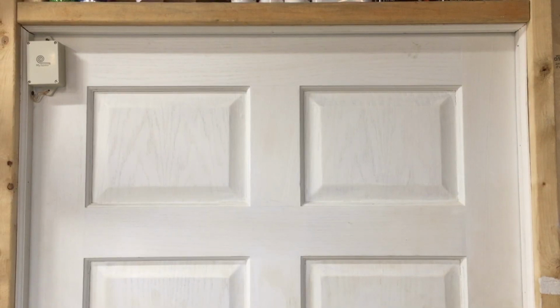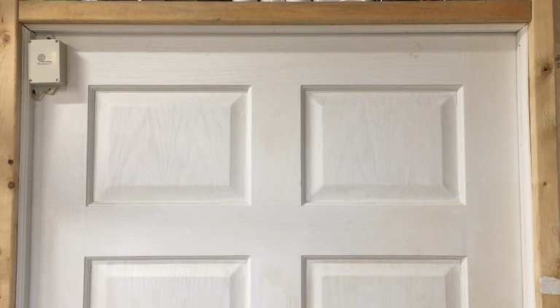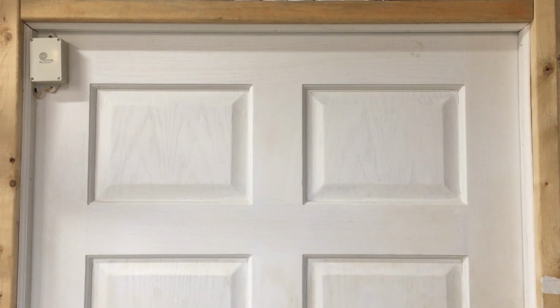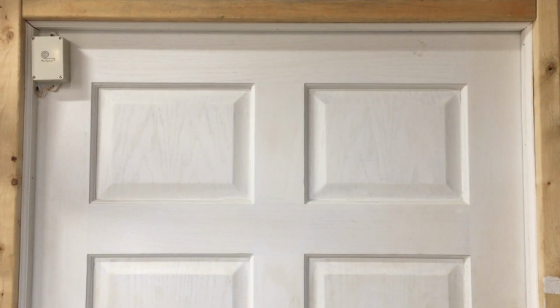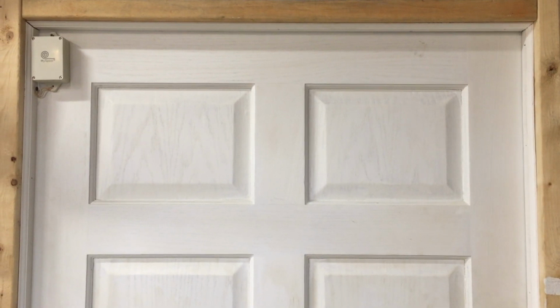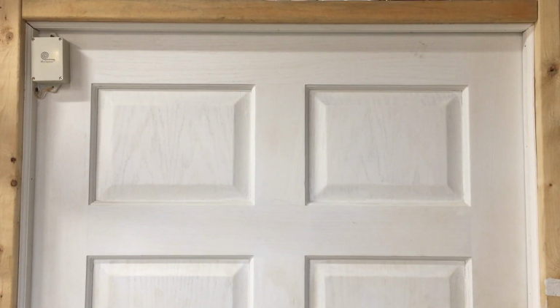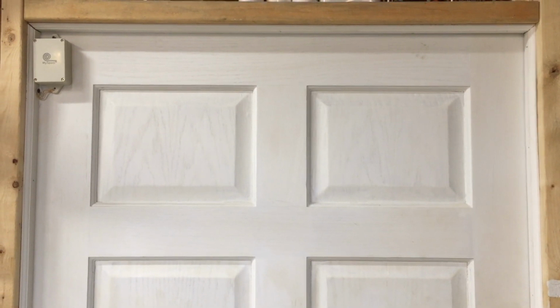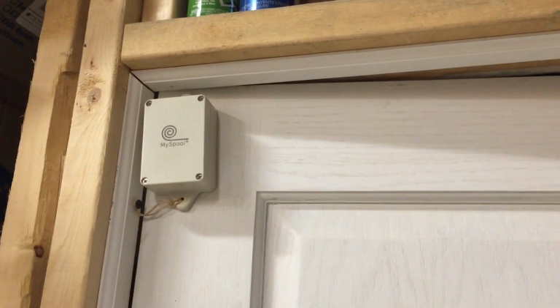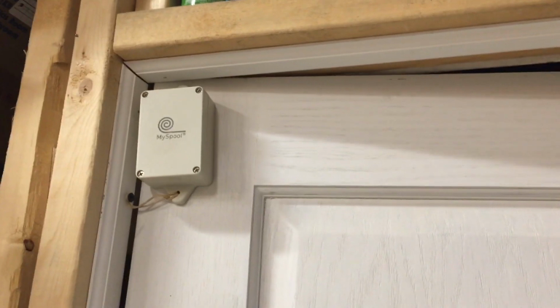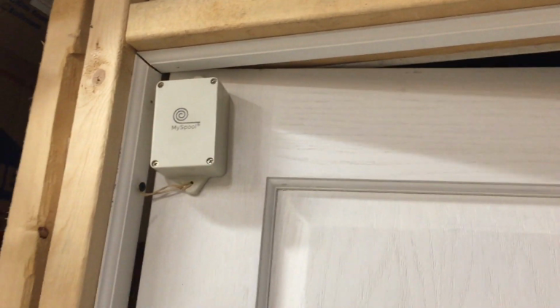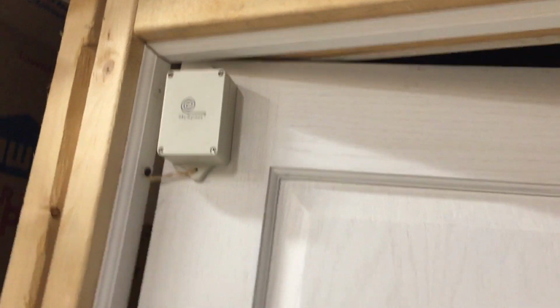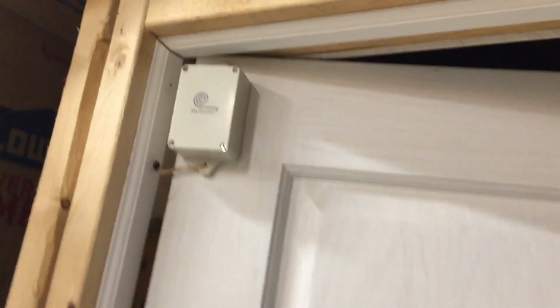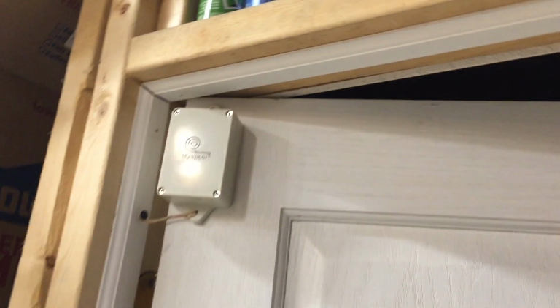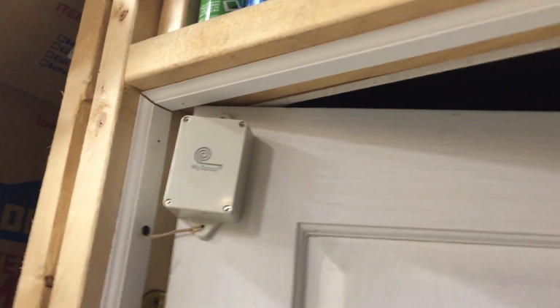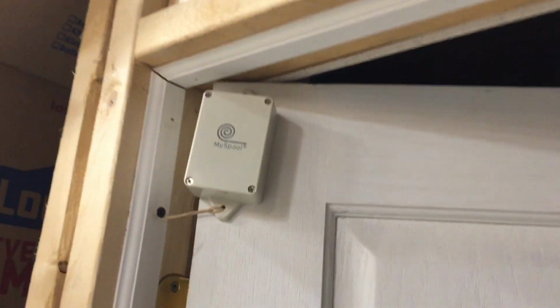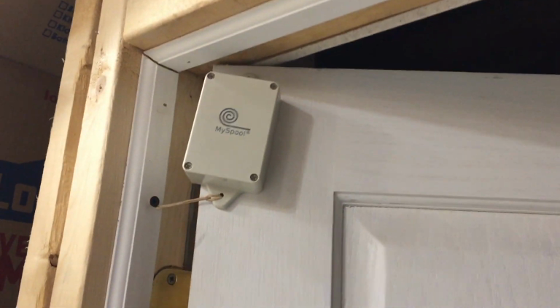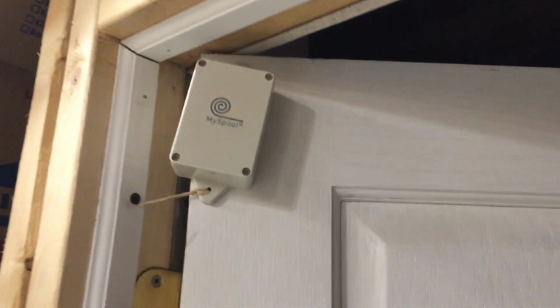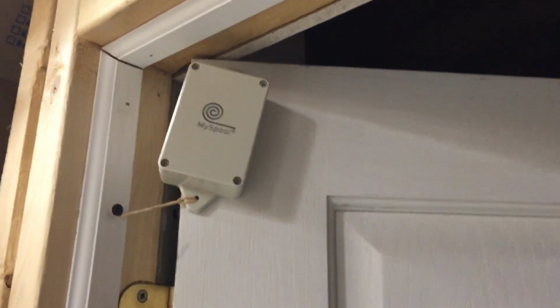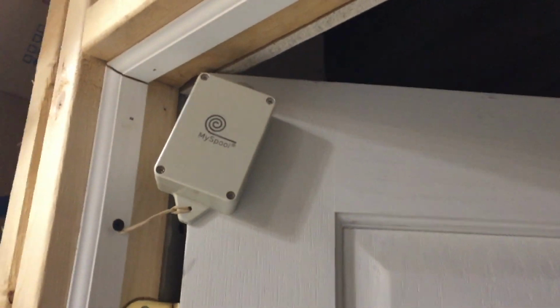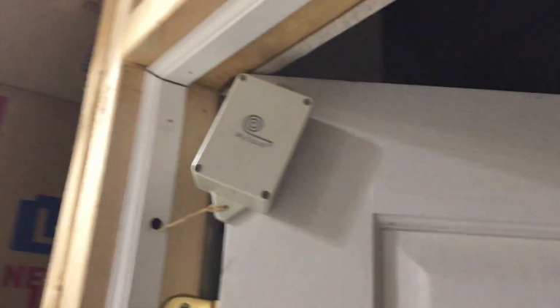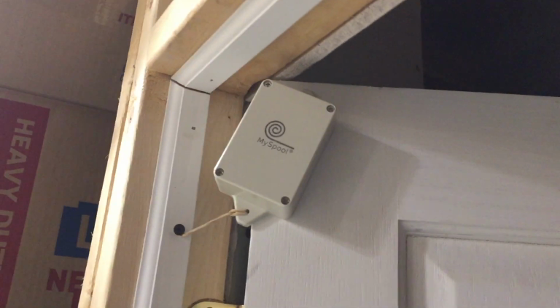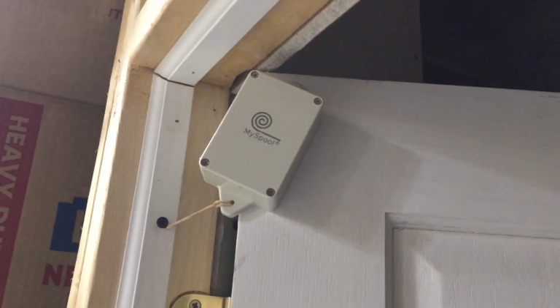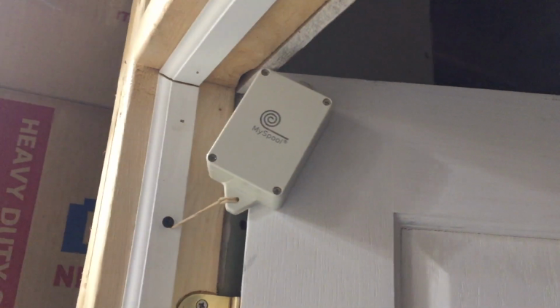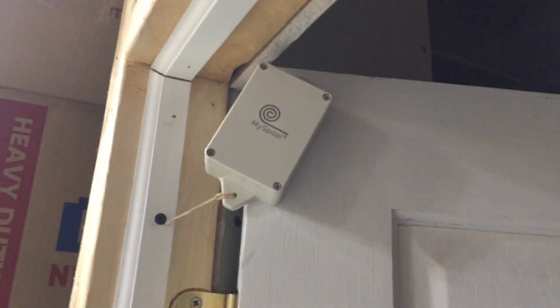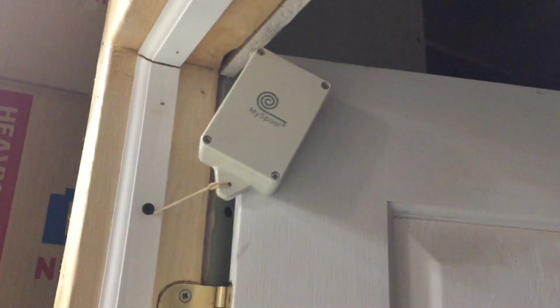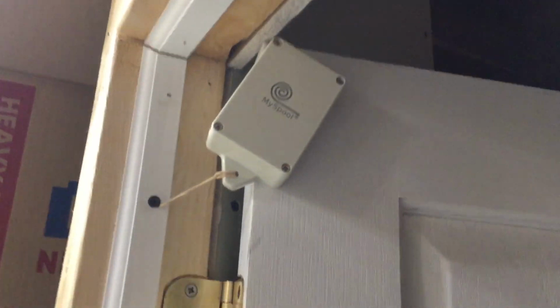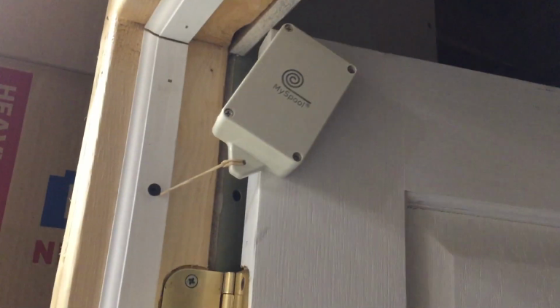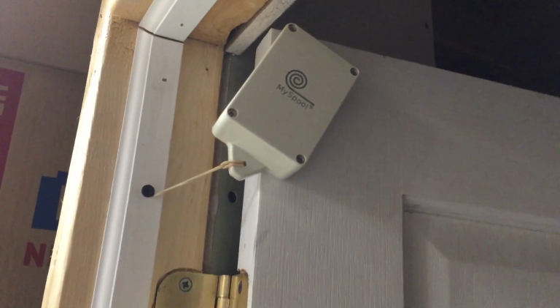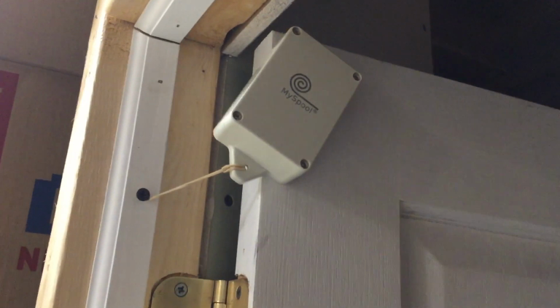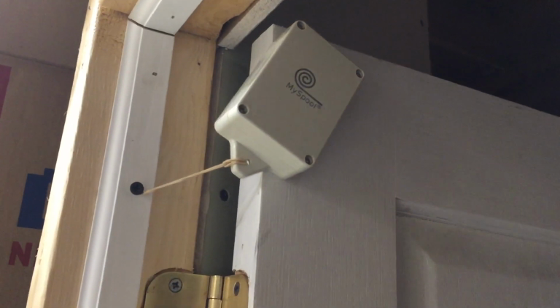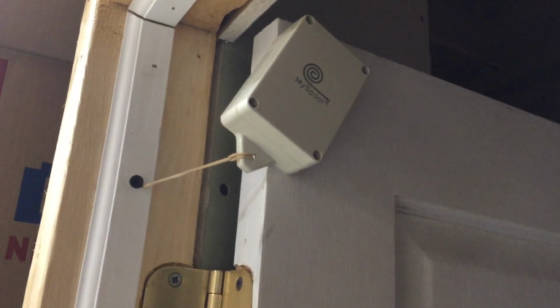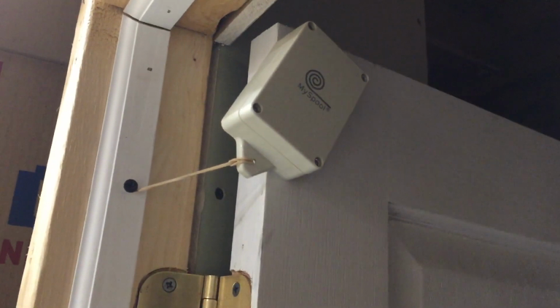Here it is set up on a doorway. So when the door opens up, you can see the unit tilts, and the rubber band just keeps on stretching as the door opens.